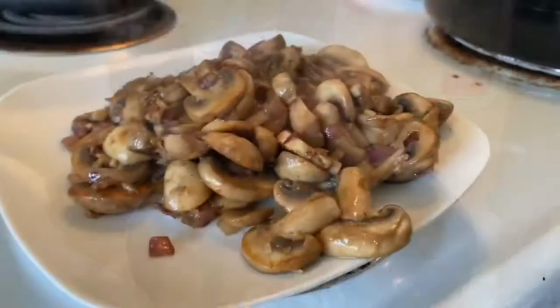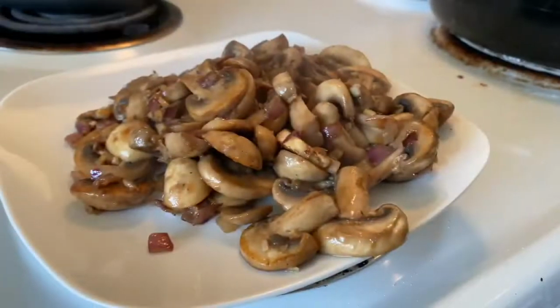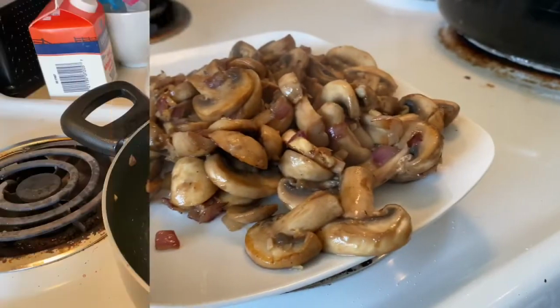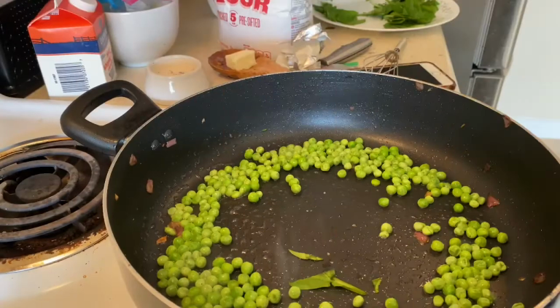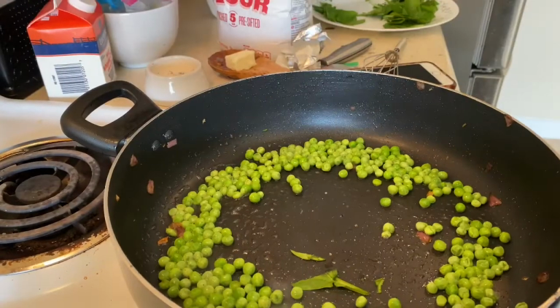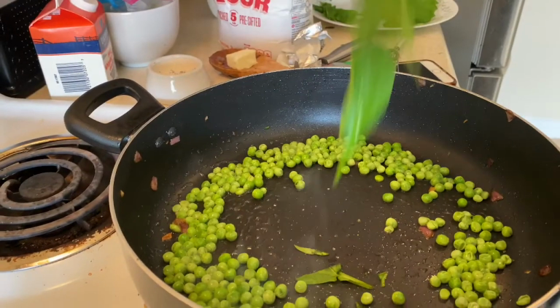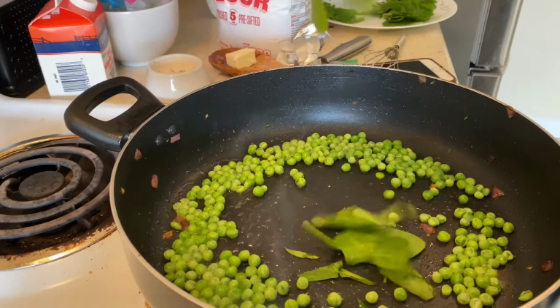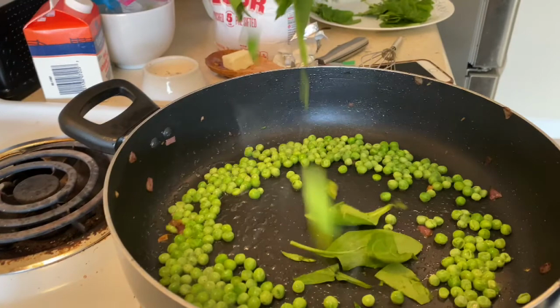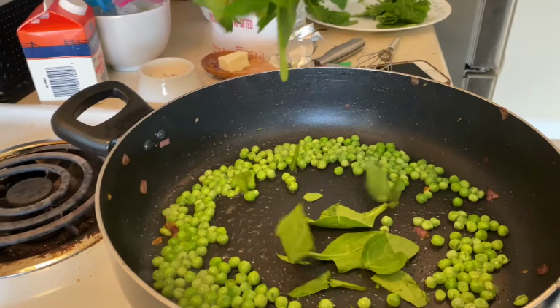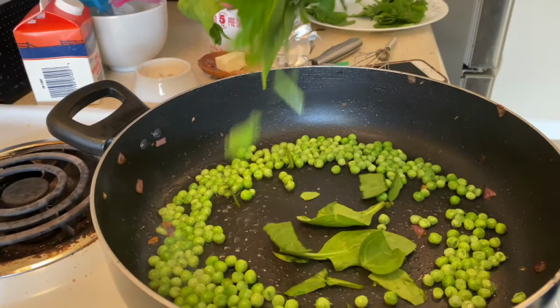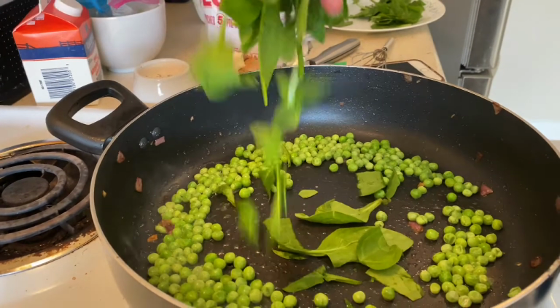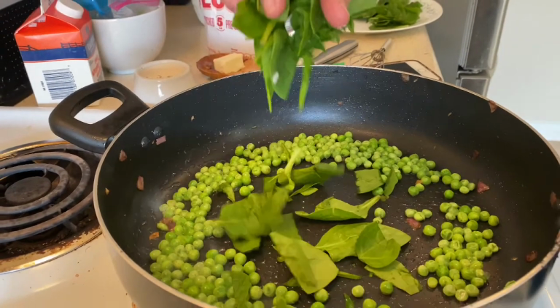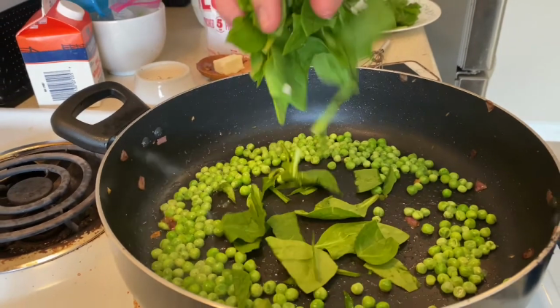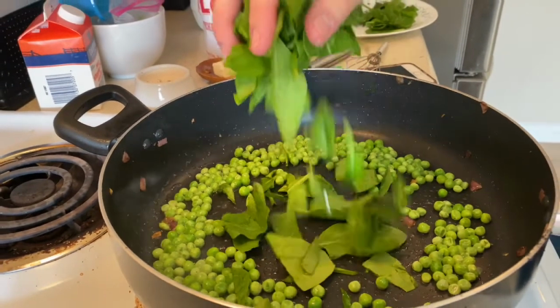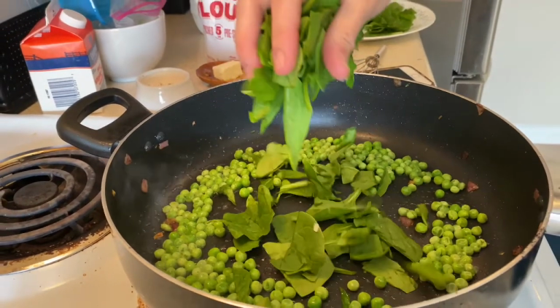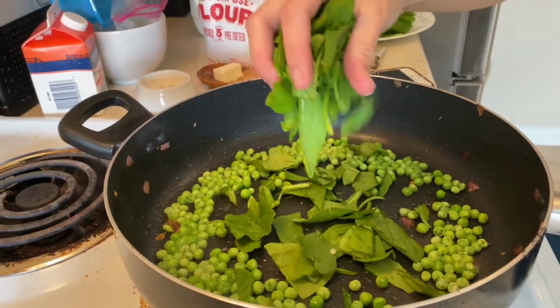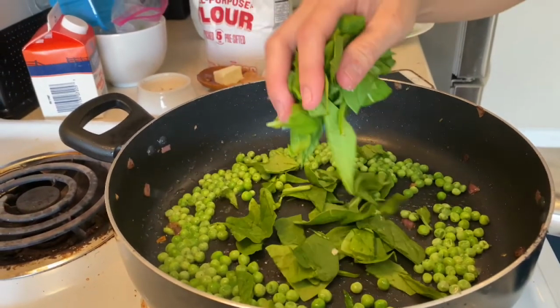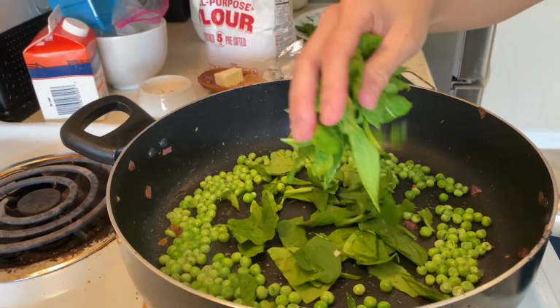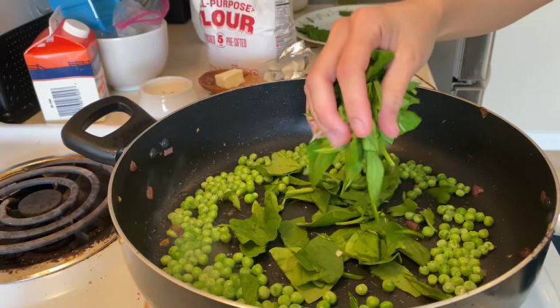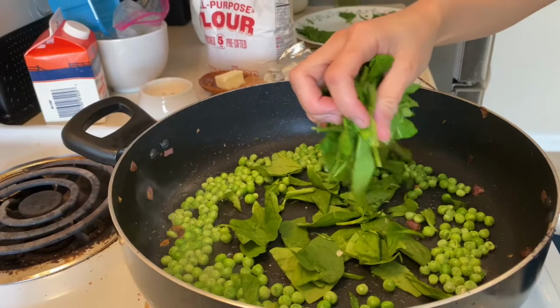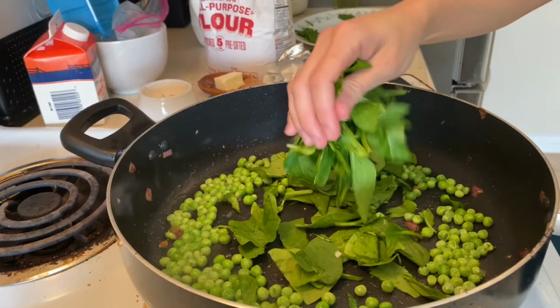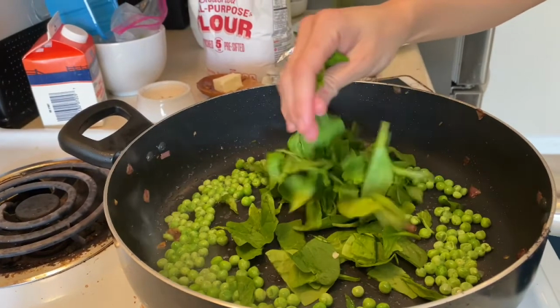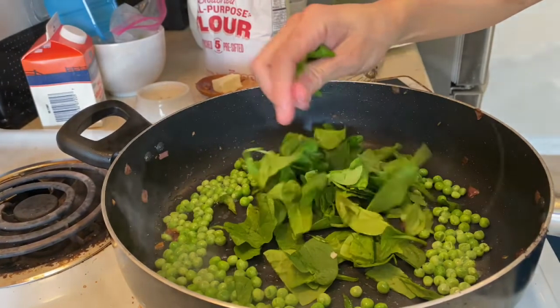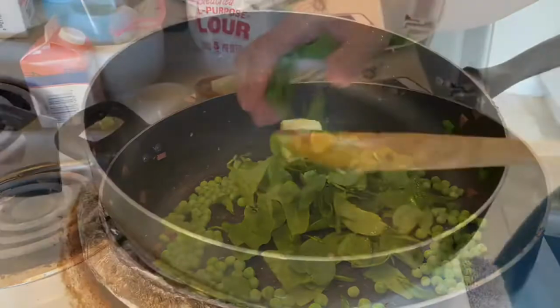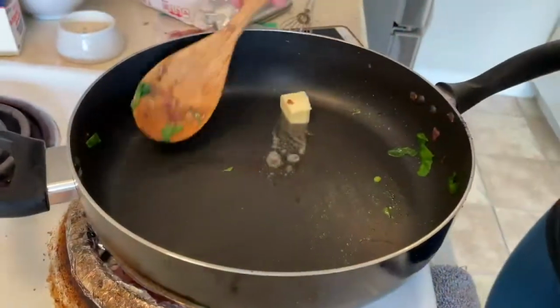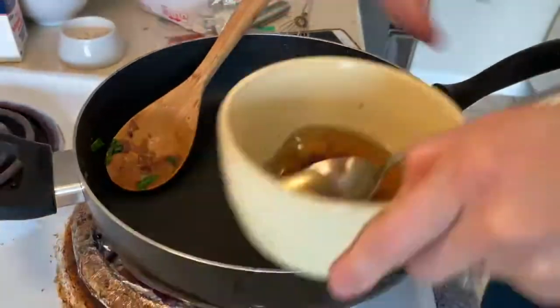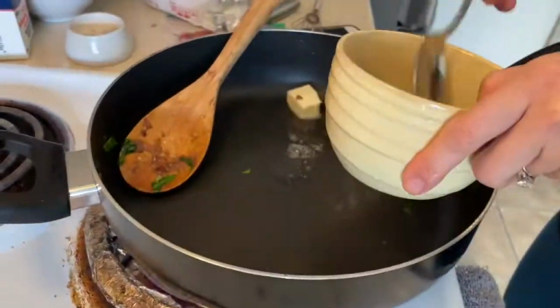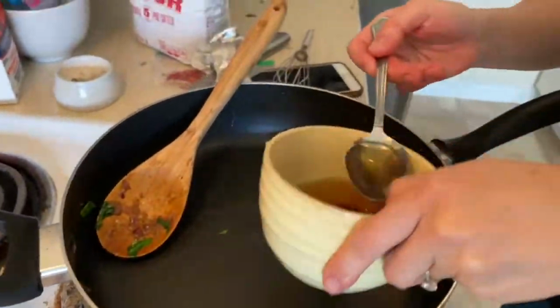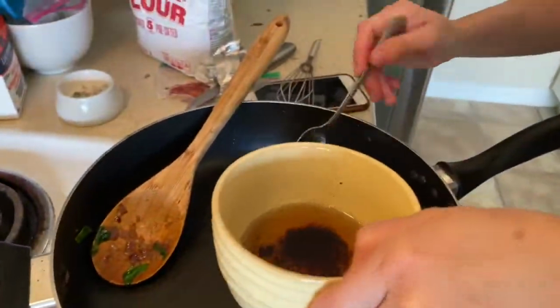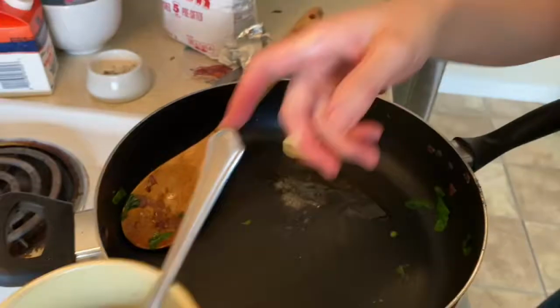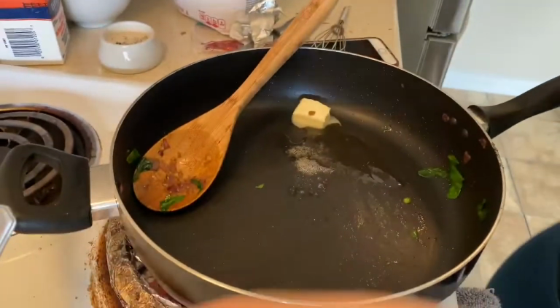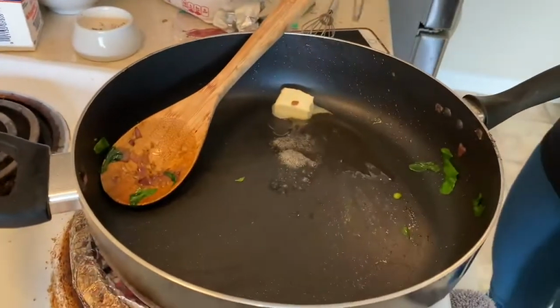Got that spinach and them leaves coming down in slow motion. And no, green corn is just peas. Then you got that butter with that bacon fat.